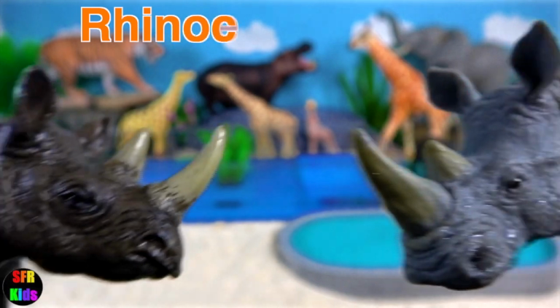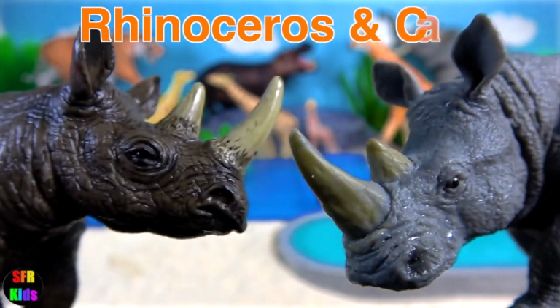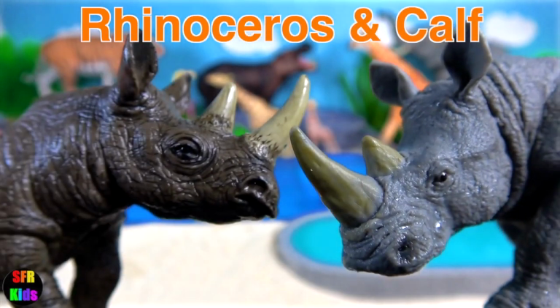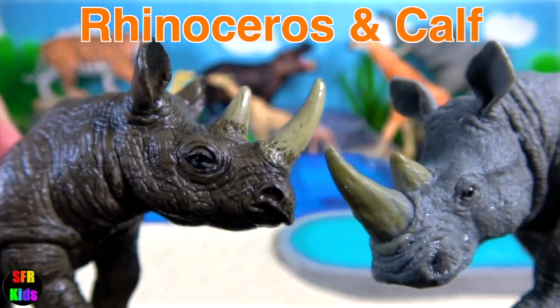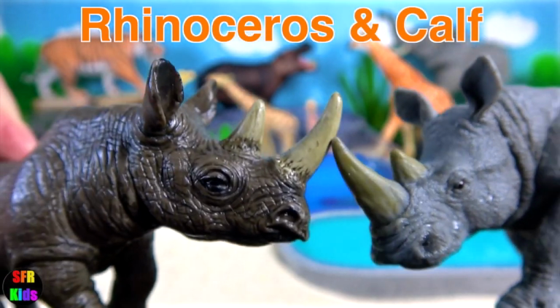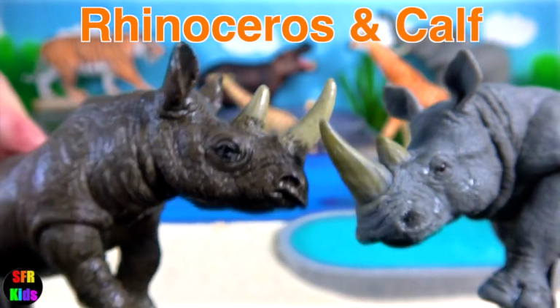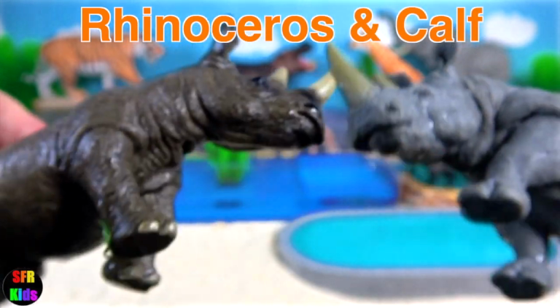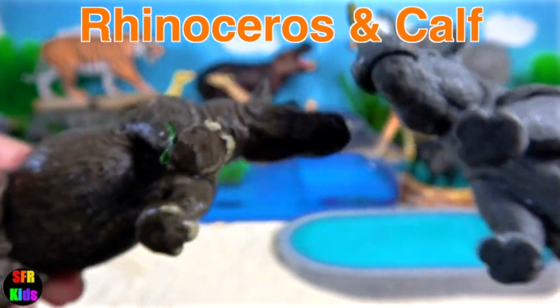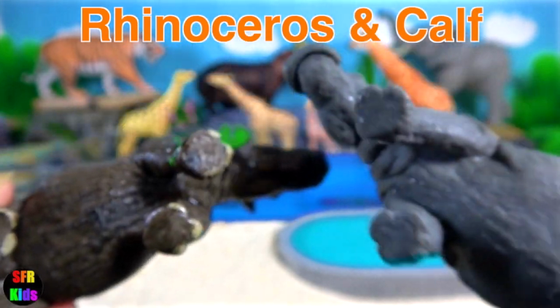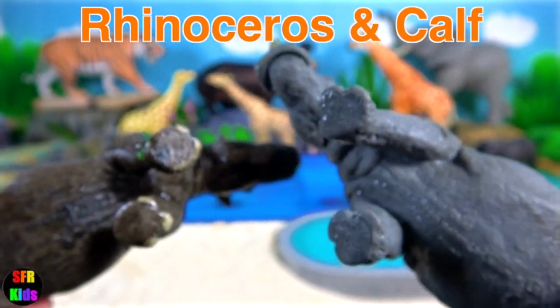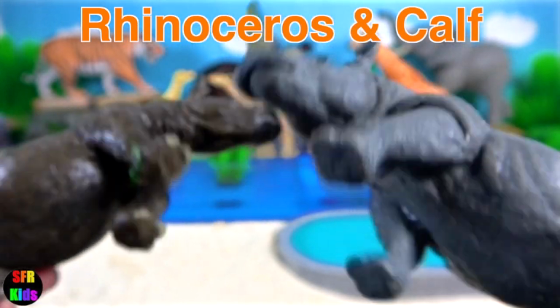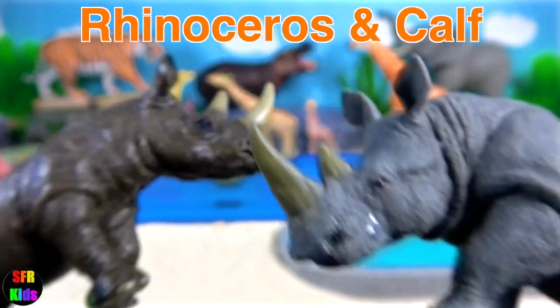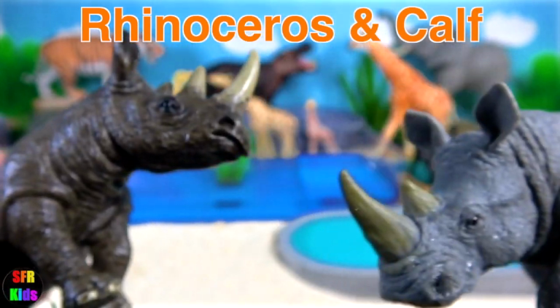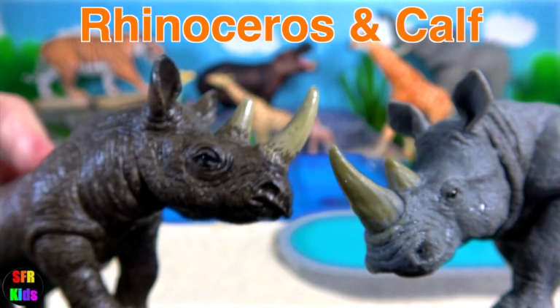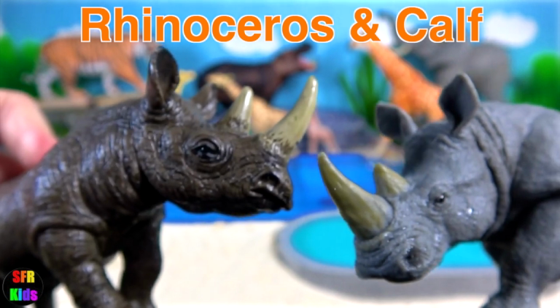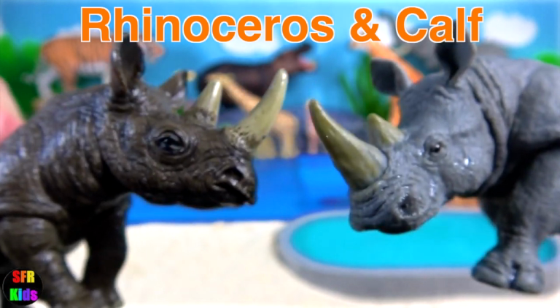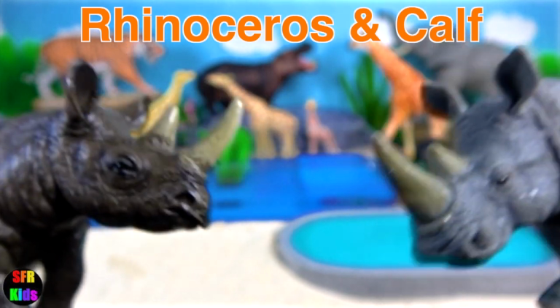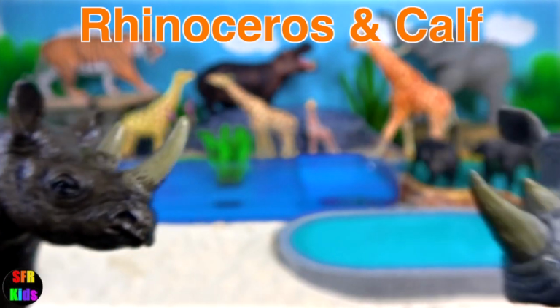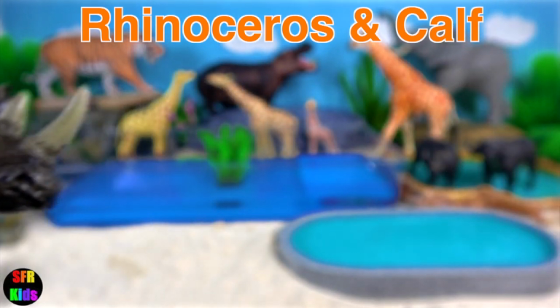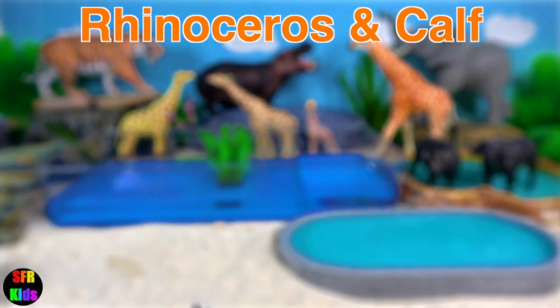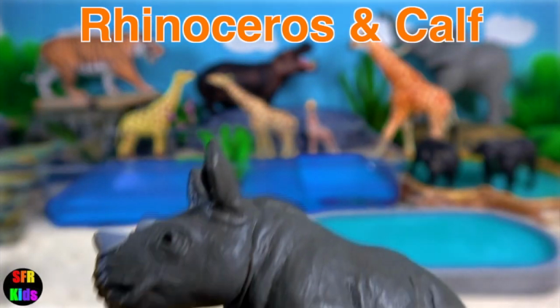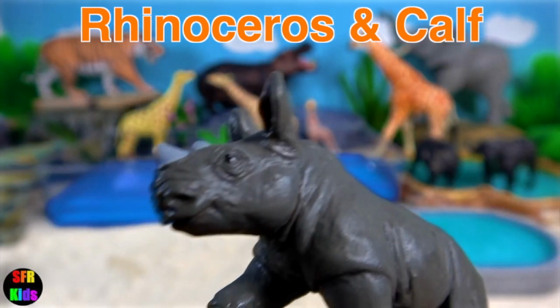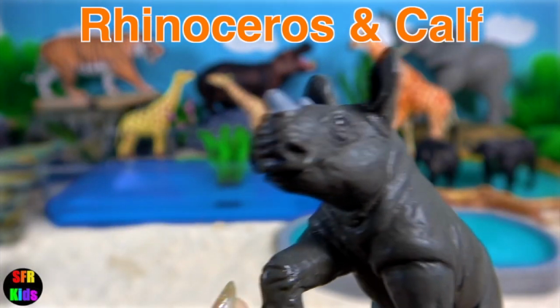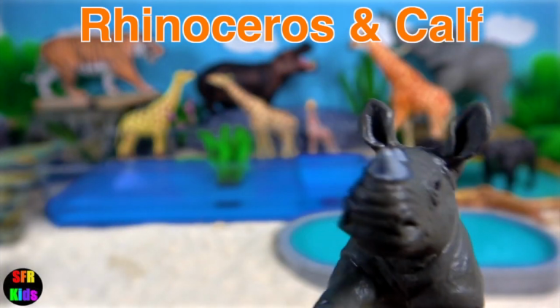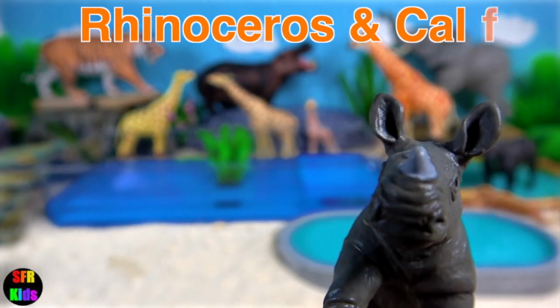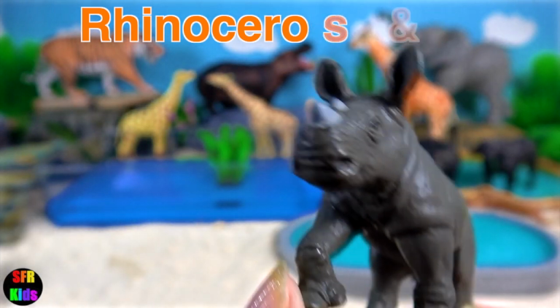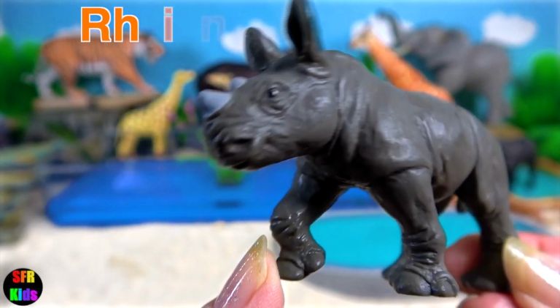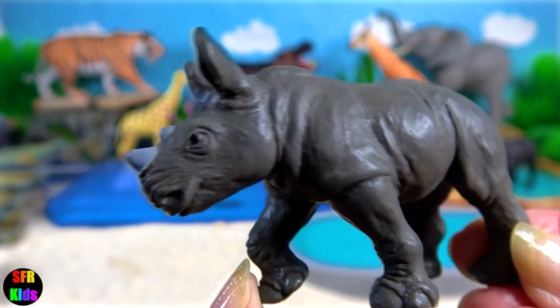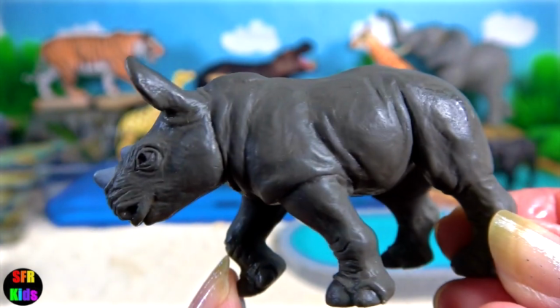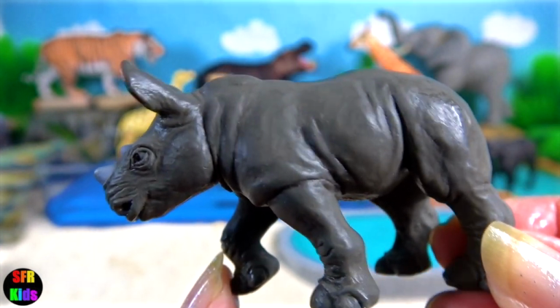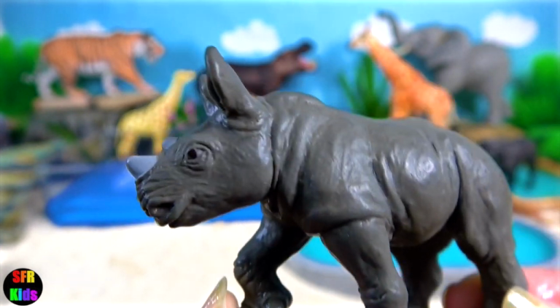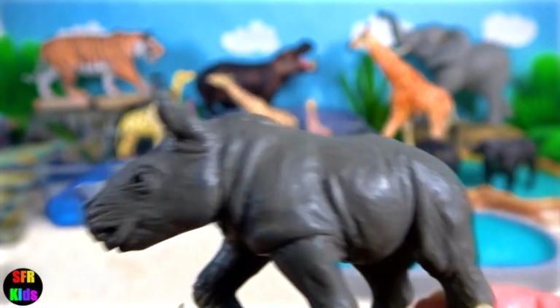There are white rhinoceros, black rhinoceros, Indian rhinoceros, Javan rhinoceros, and Sumatran rhinoceros, which I'll show you in a minute.